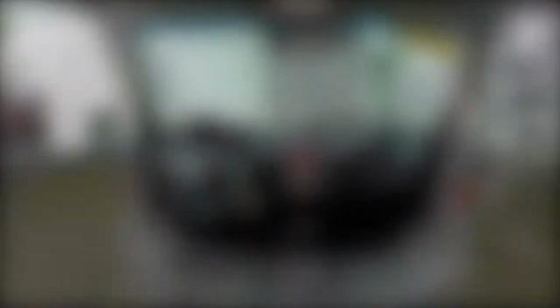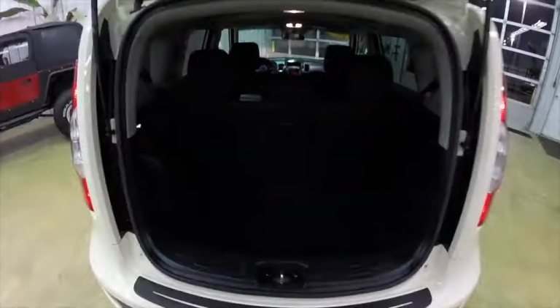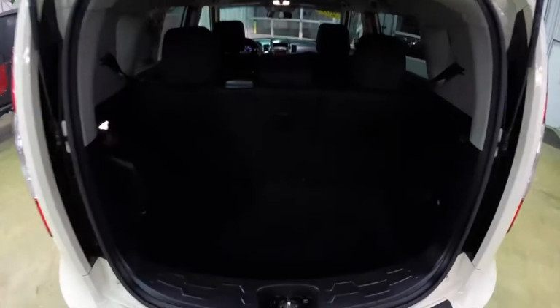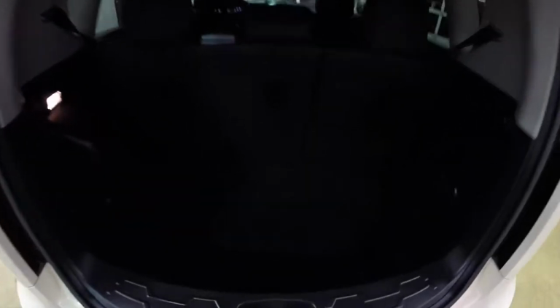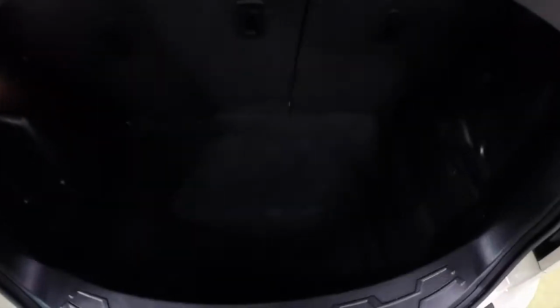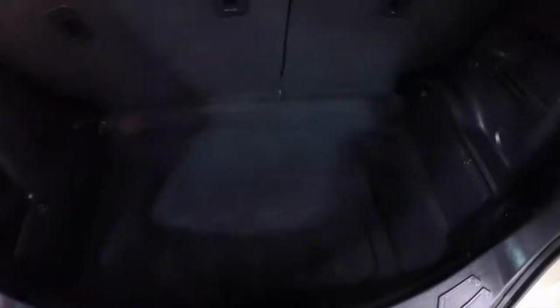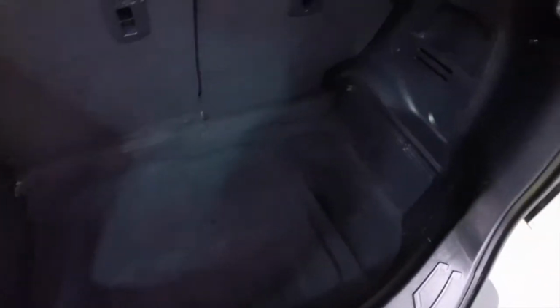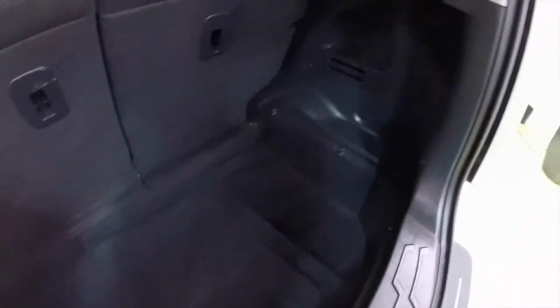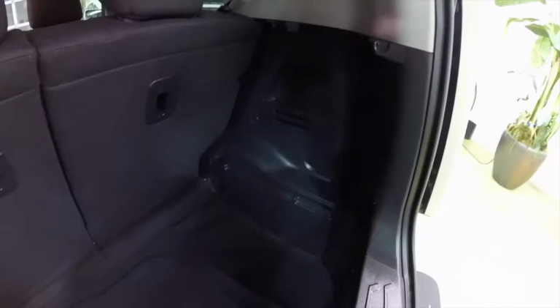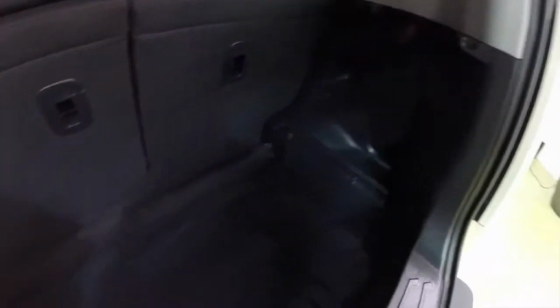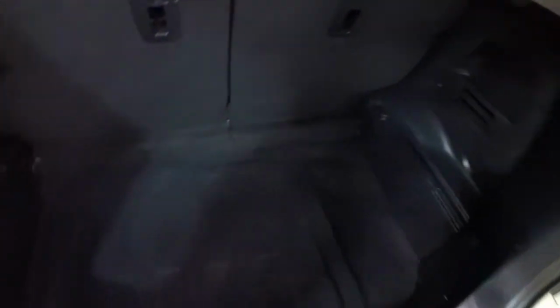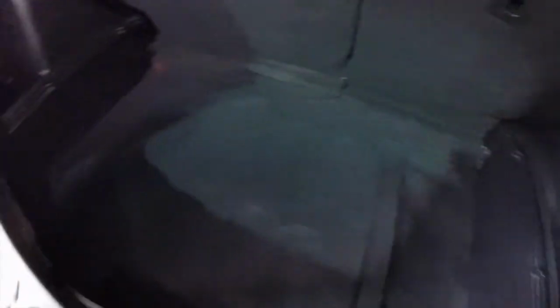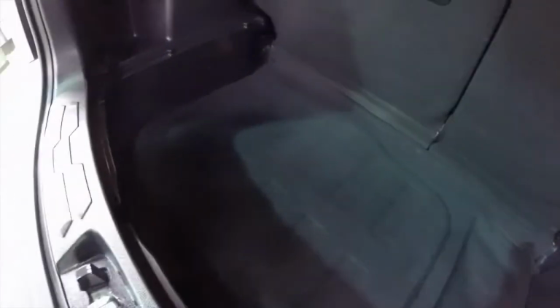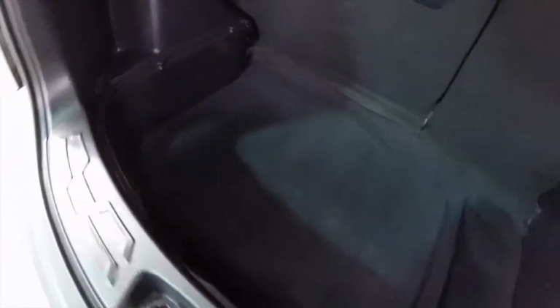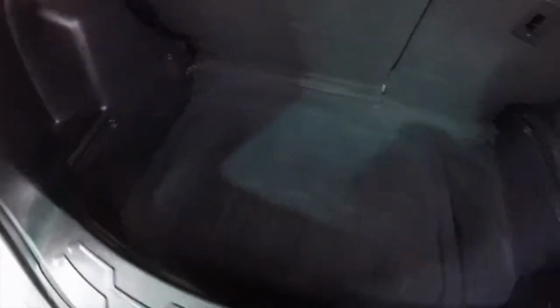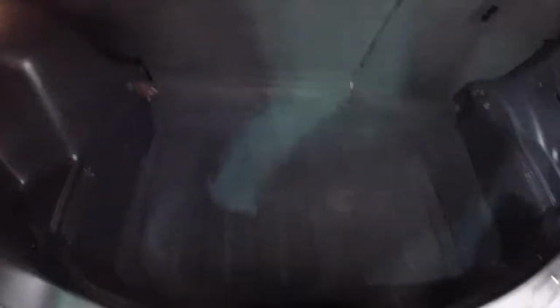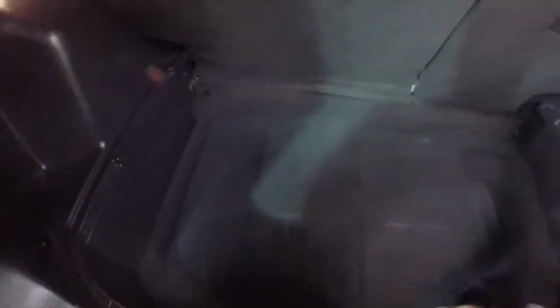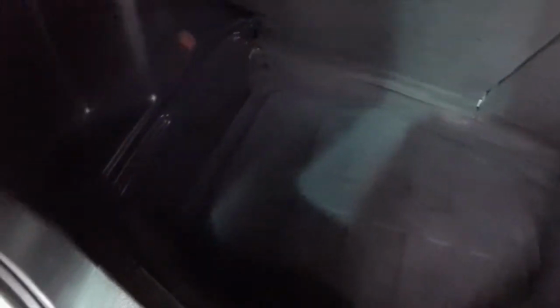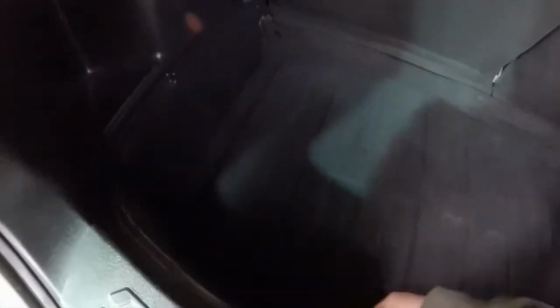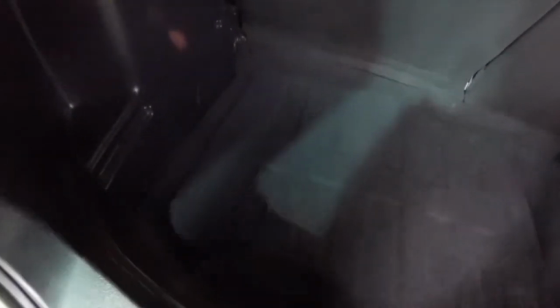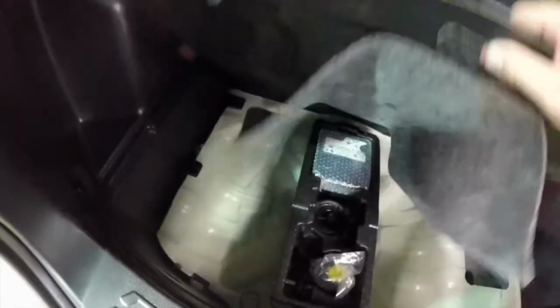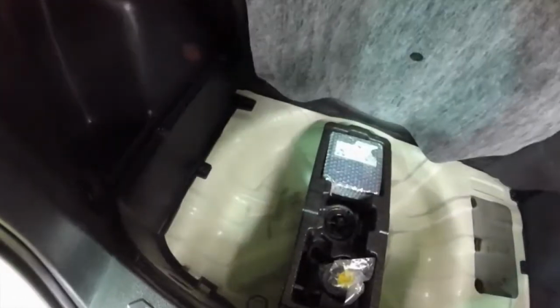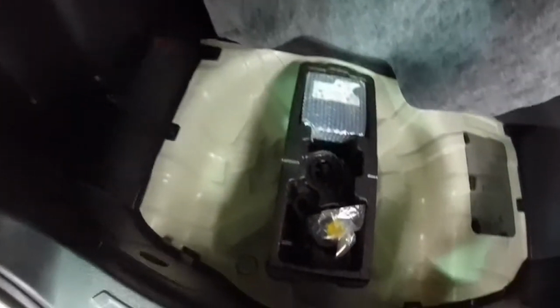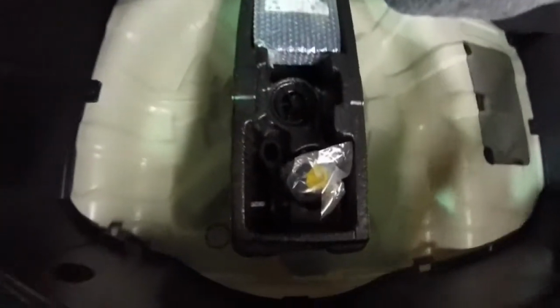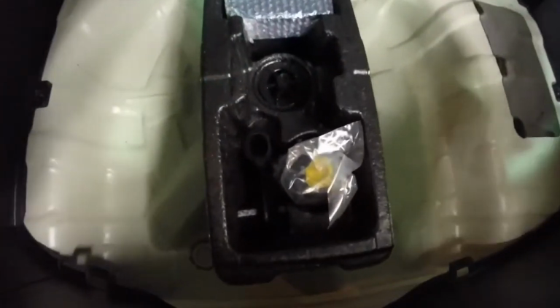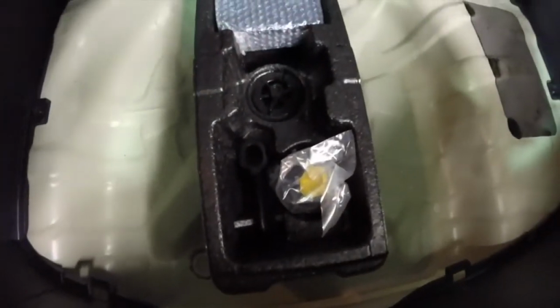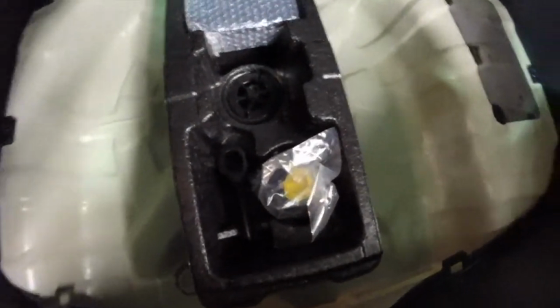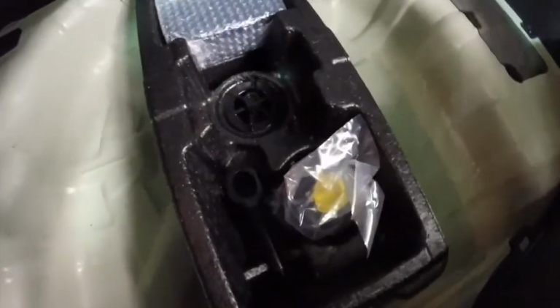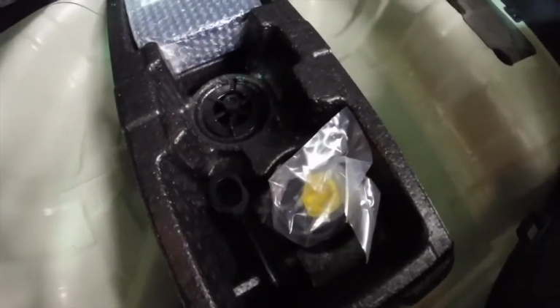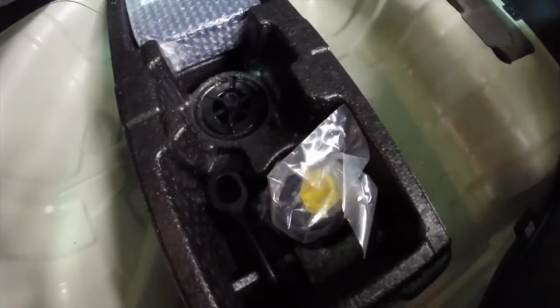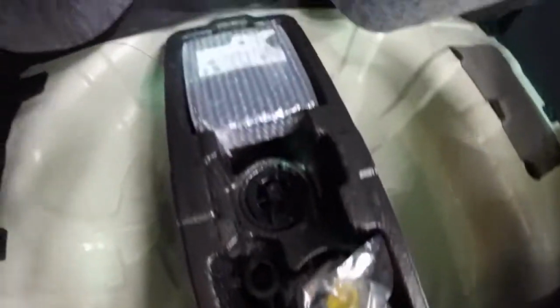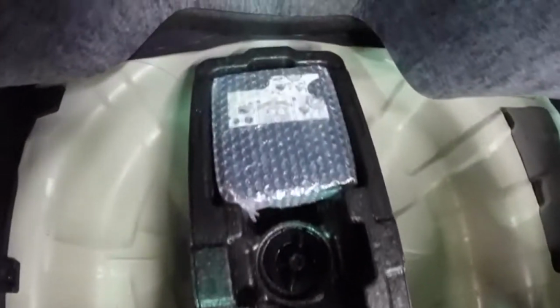The luggage area is pretty spacious as it is deep. This particular vehicle does not have a spare tire — it has a sealant kit with an inflator instead.